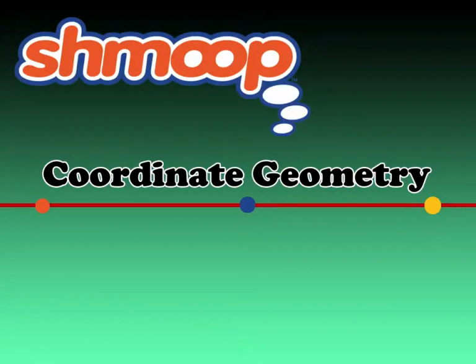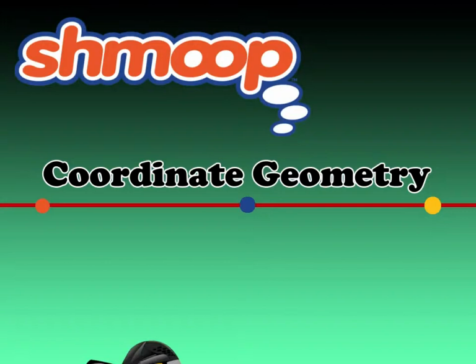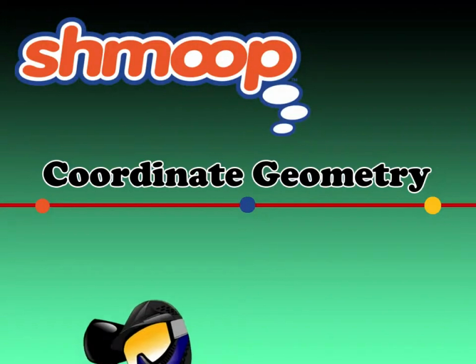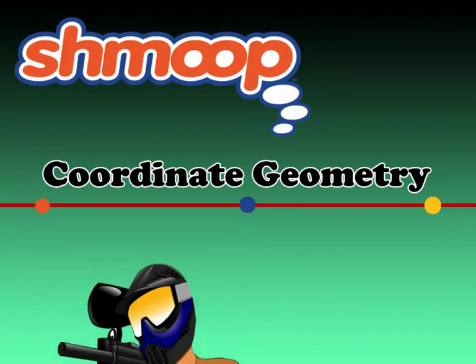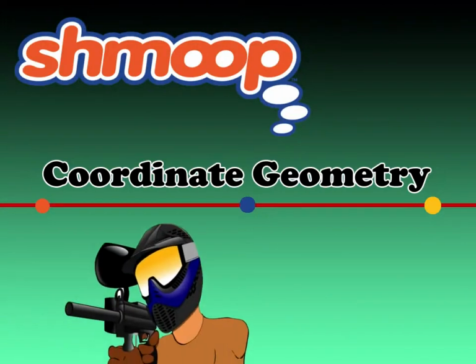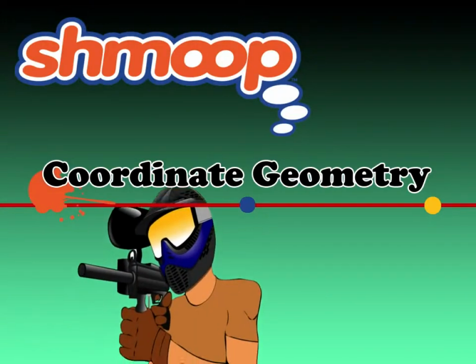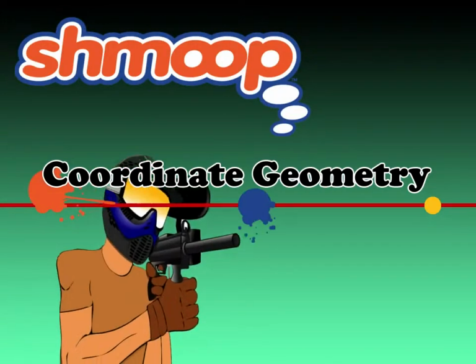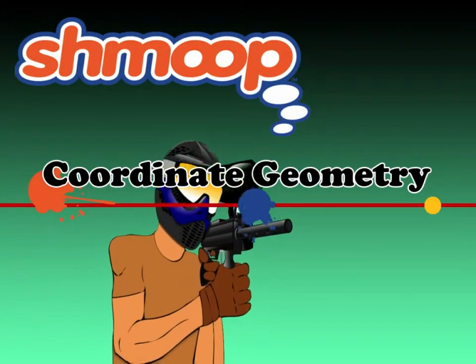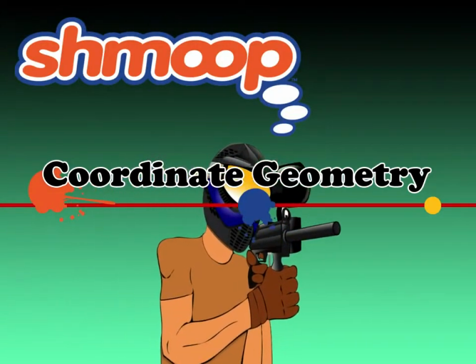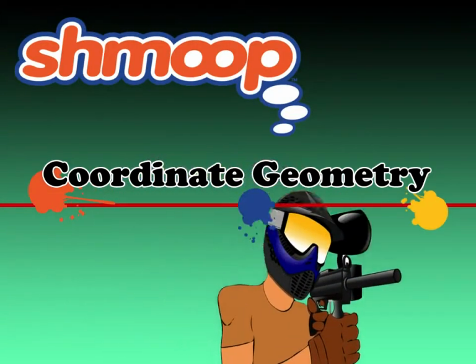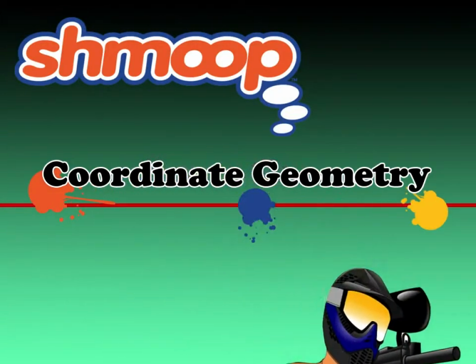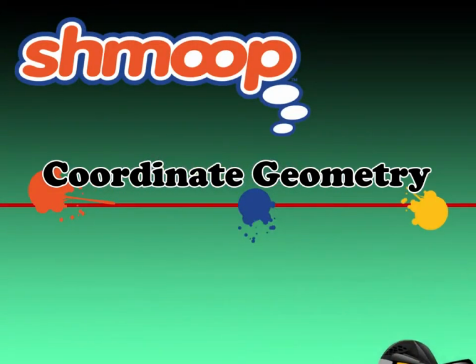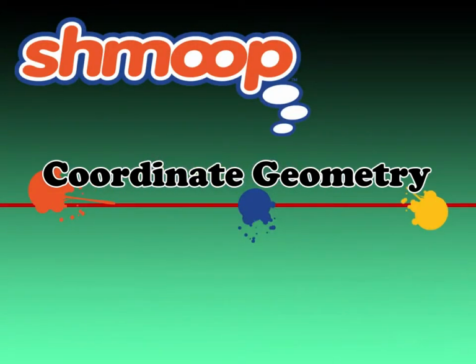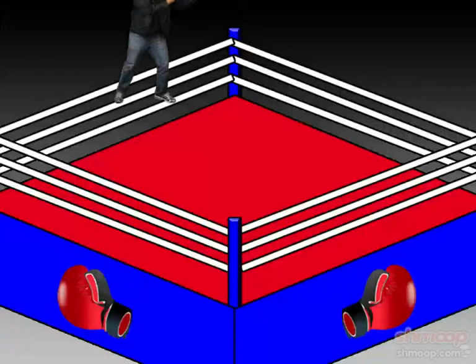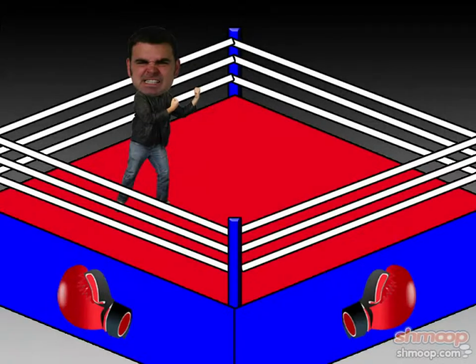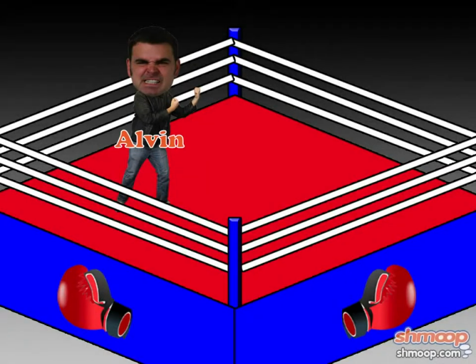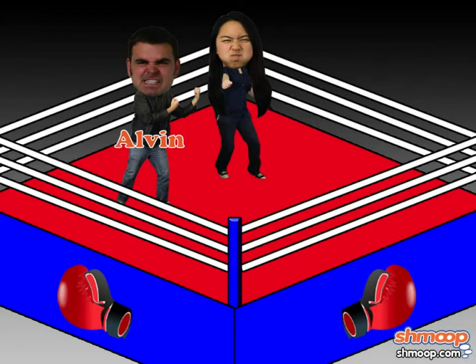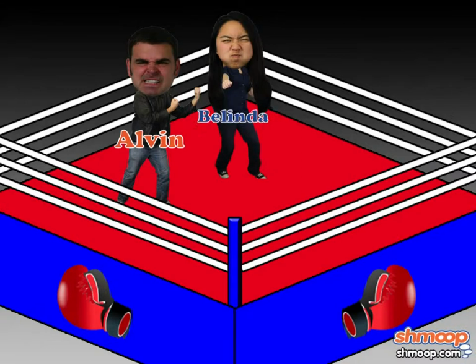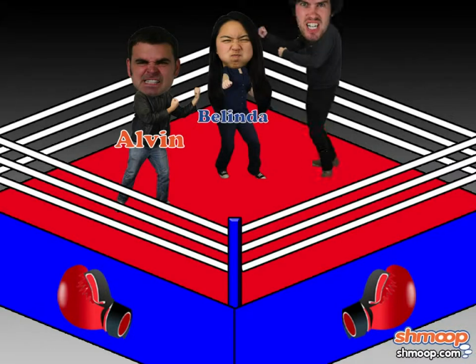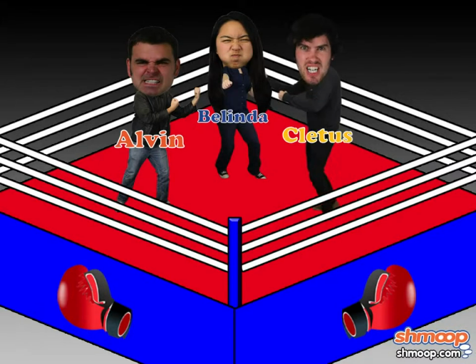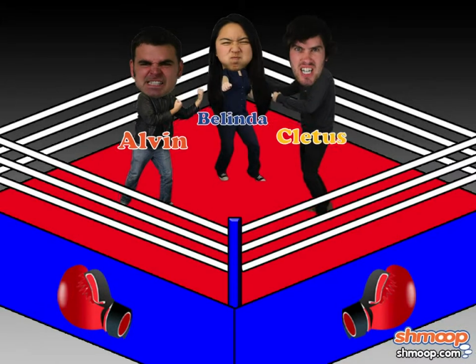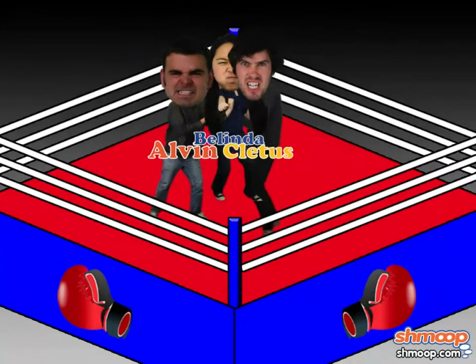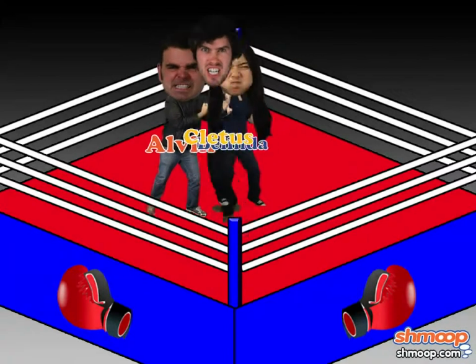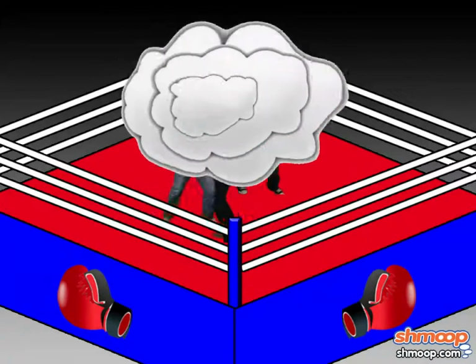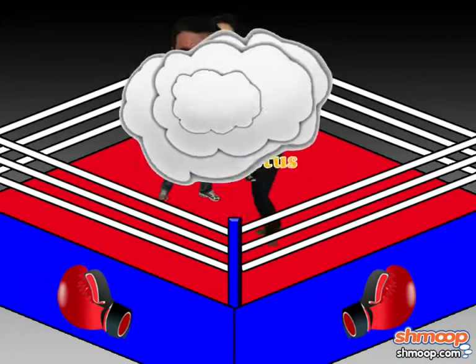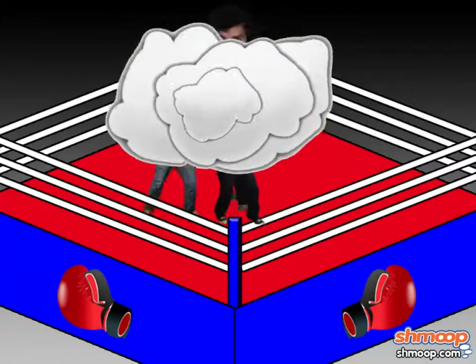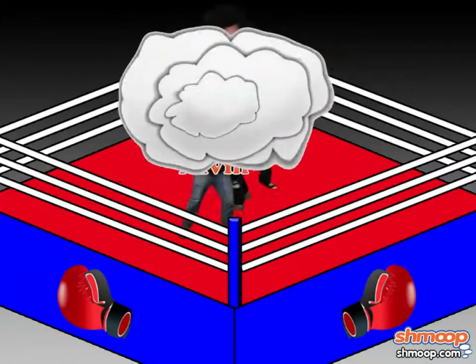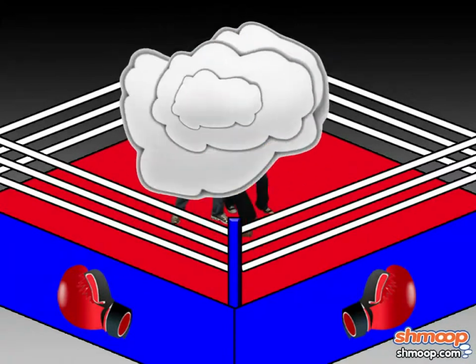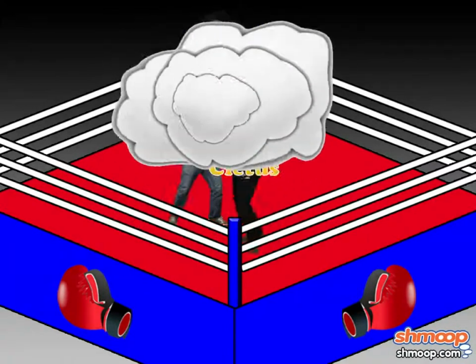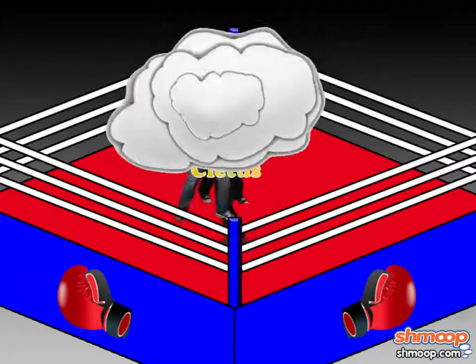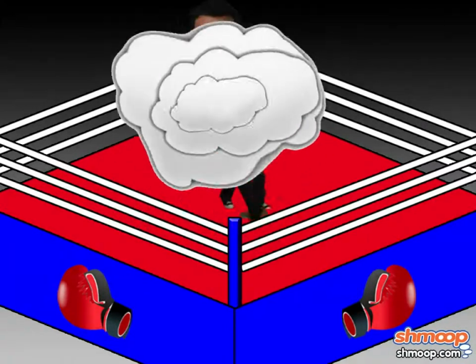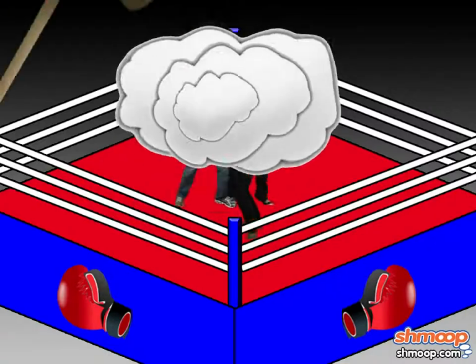Coordinate Geometry, à la Shmoop. Alvin, Belinda, and Cletus do not get along. In fact, all three have restraining orders against each other.